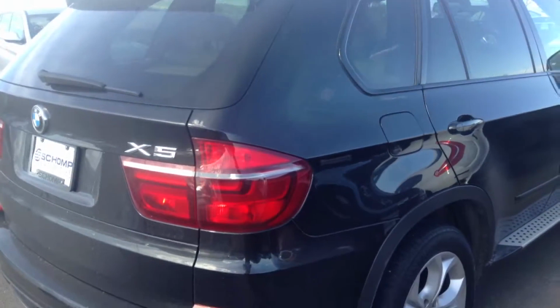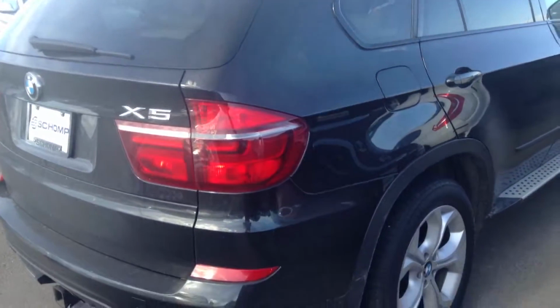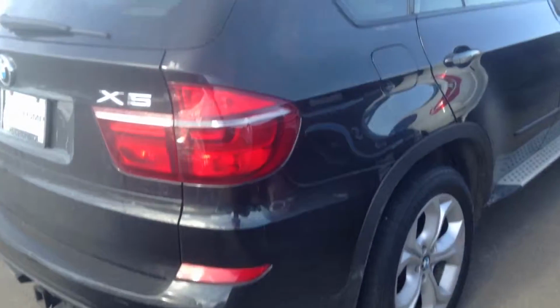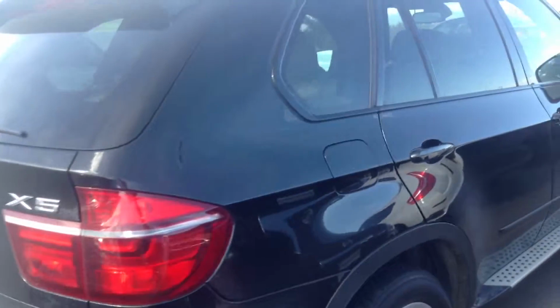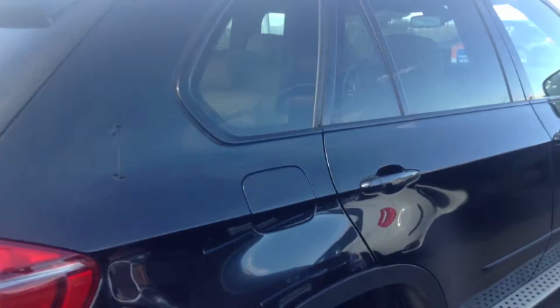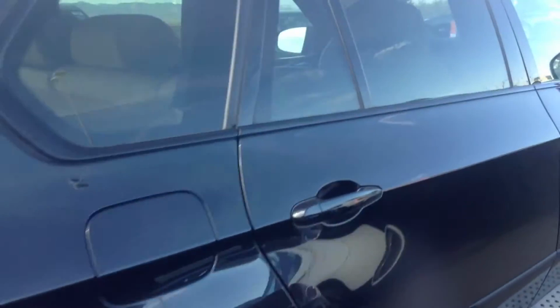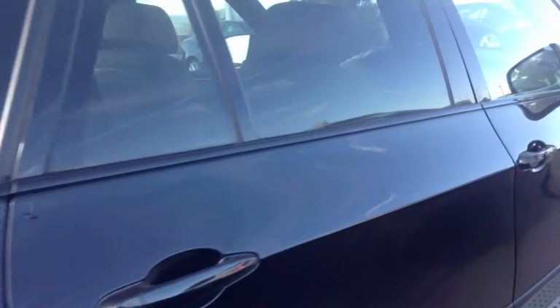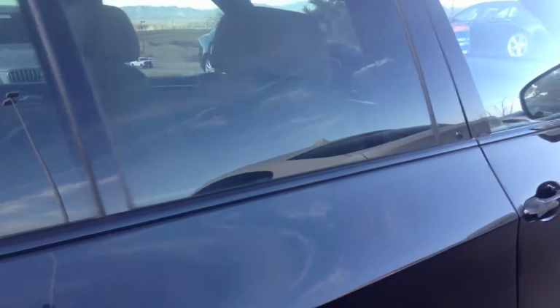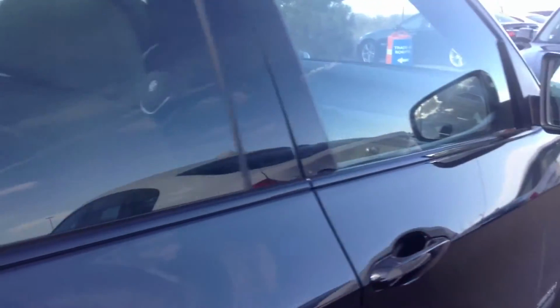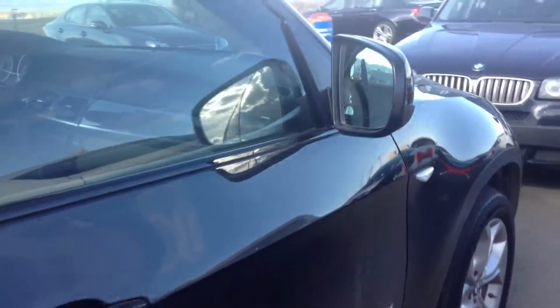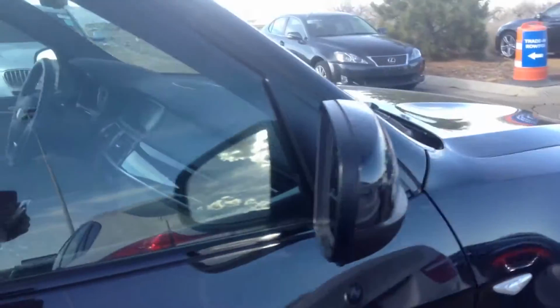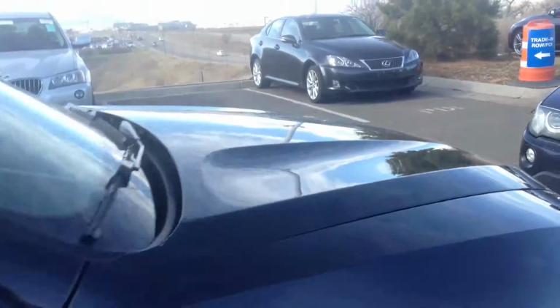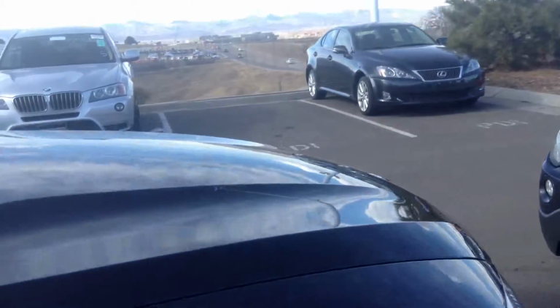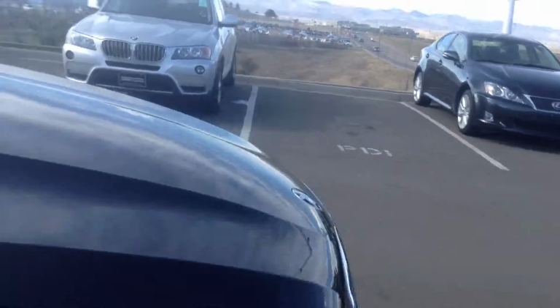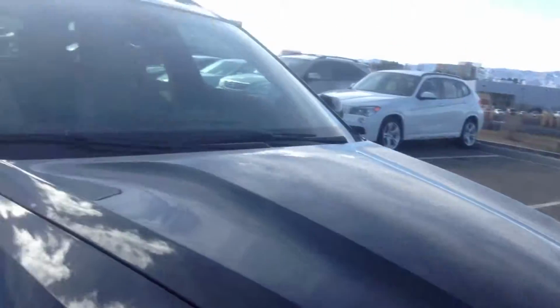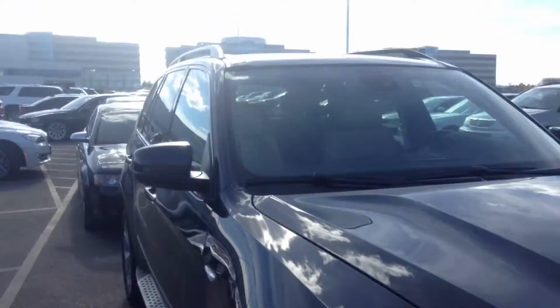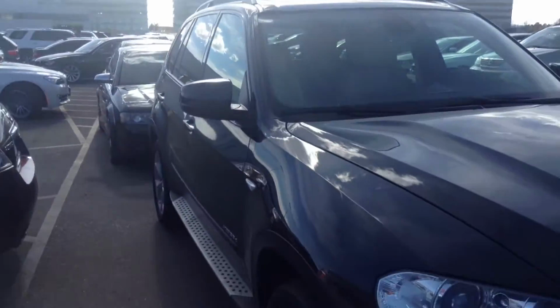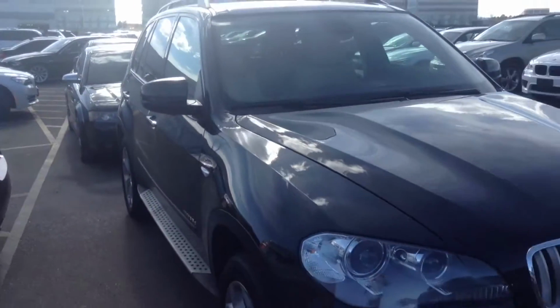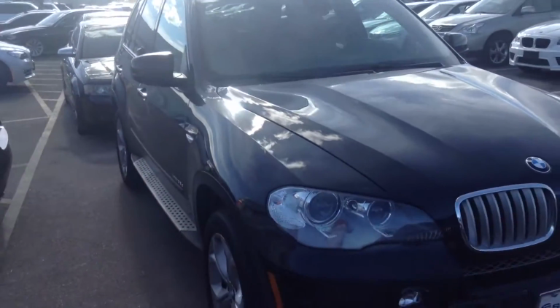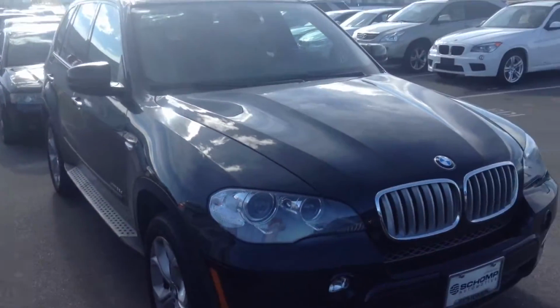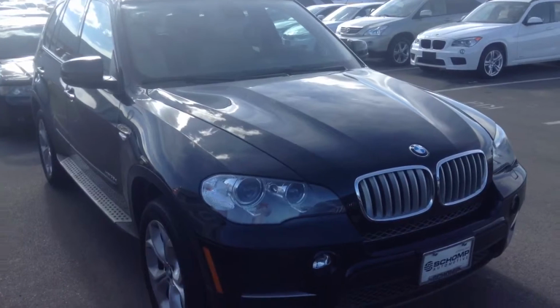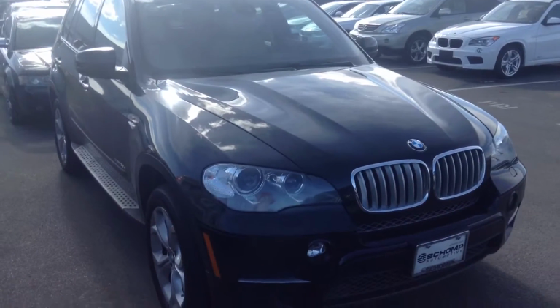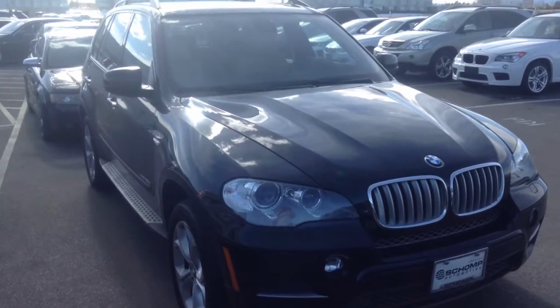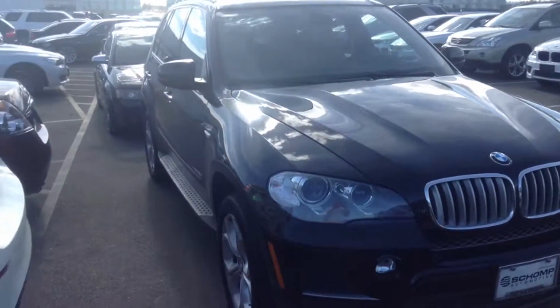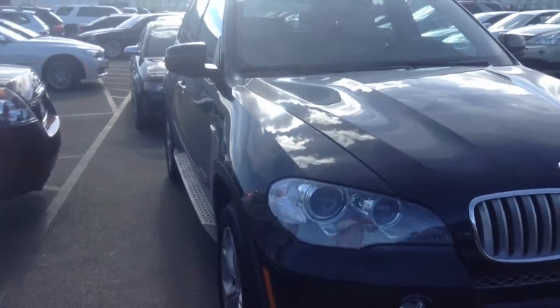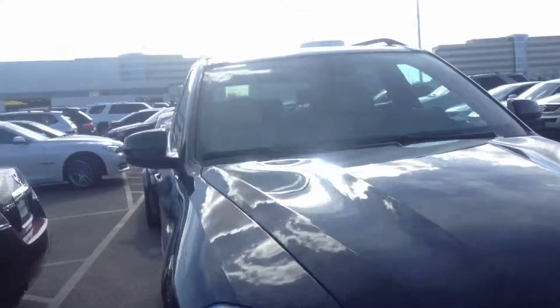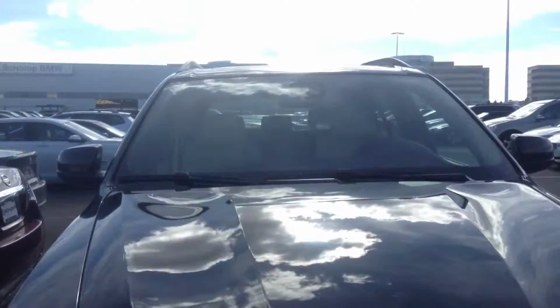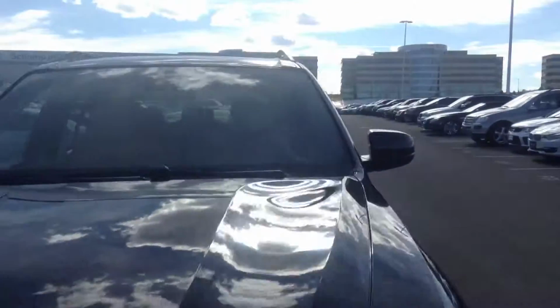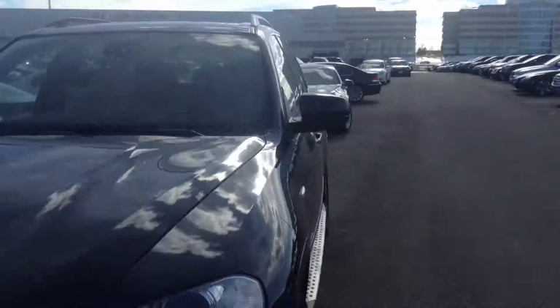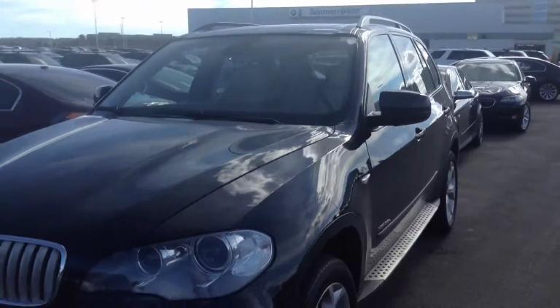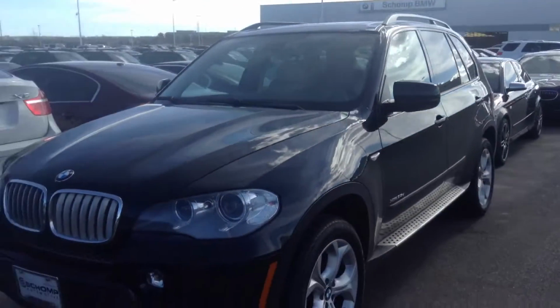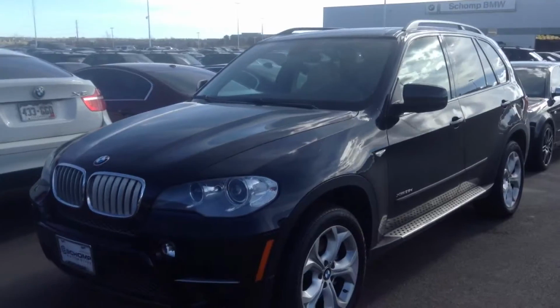dents along the side. I'll let you know as soon as this thing's ready and maybe we'll set up a time for Friday or Saturday. Again, Tyler at Chomp BMW, 303-730-1300. Thank you.